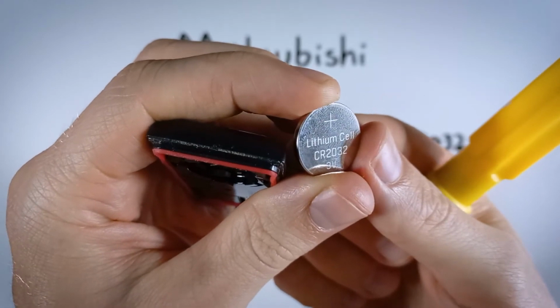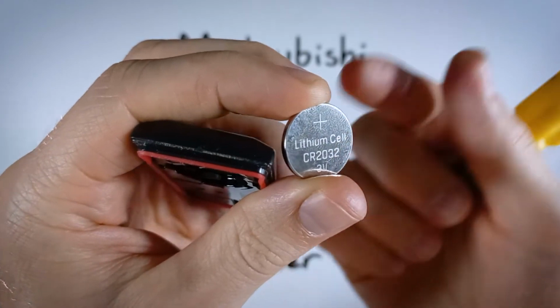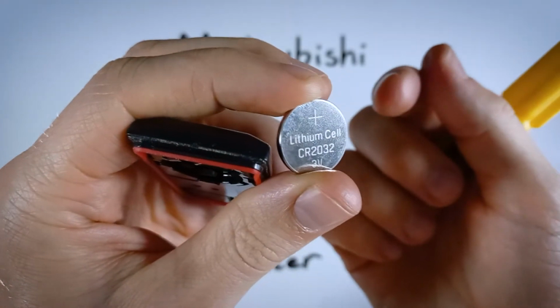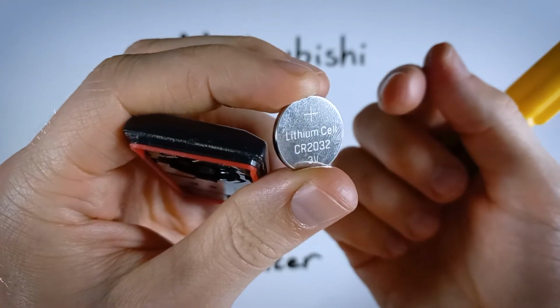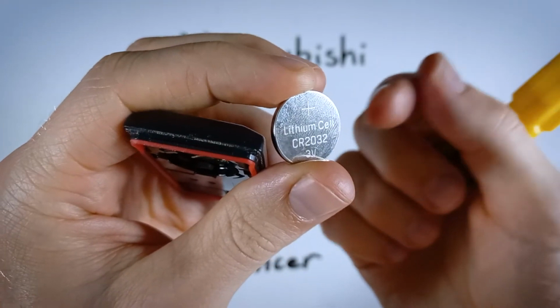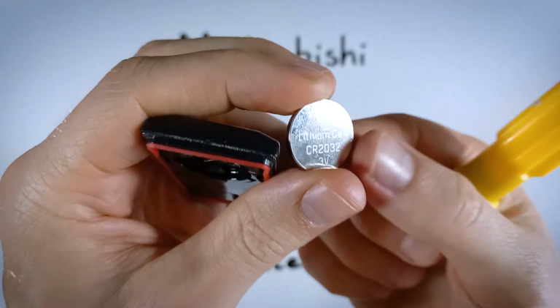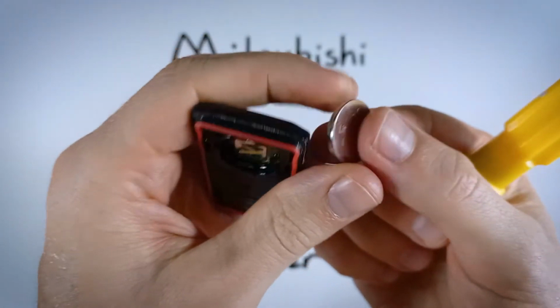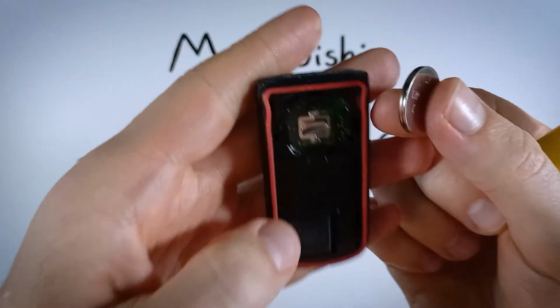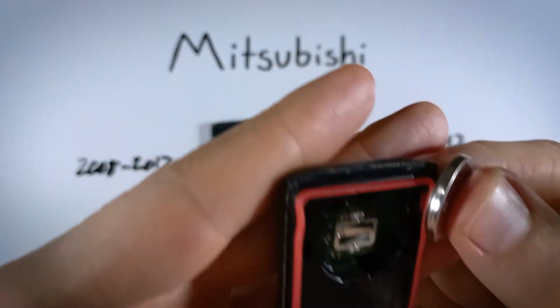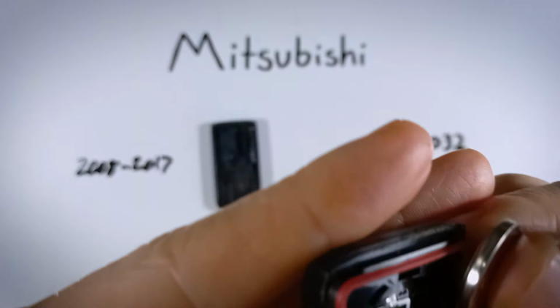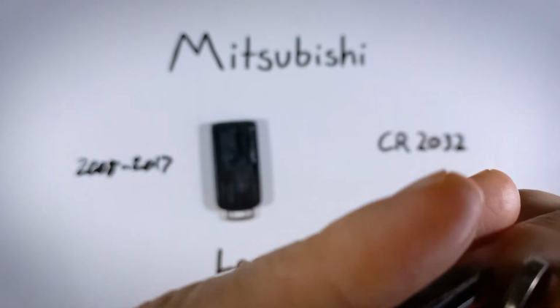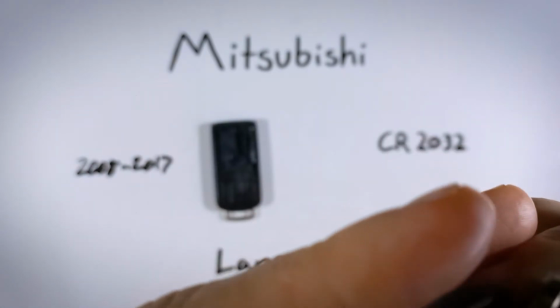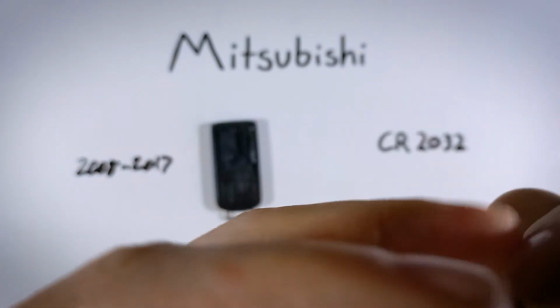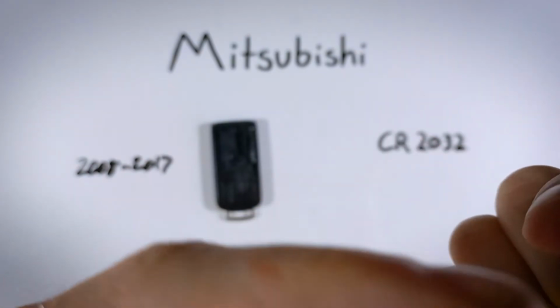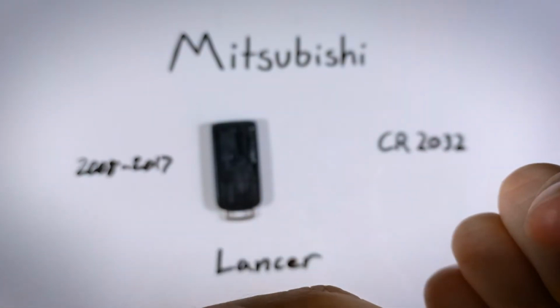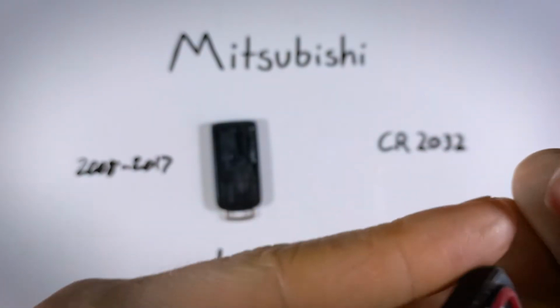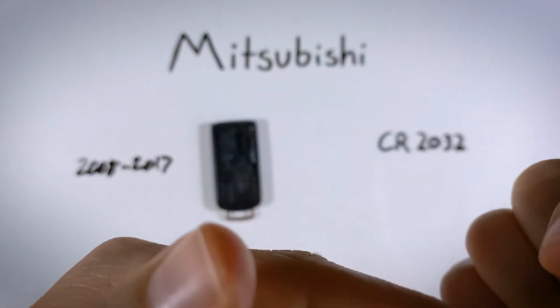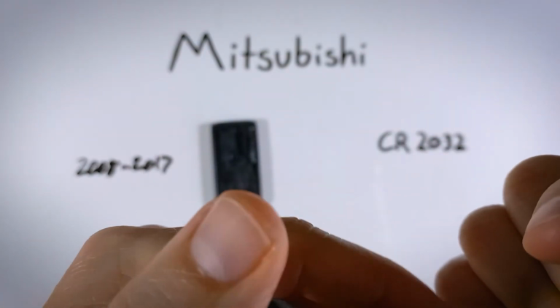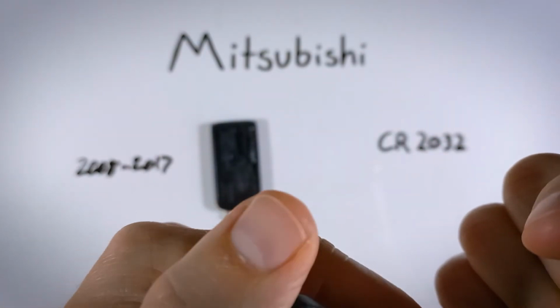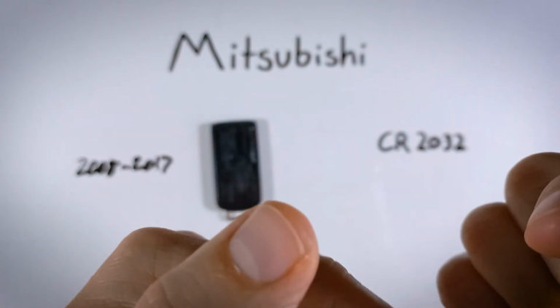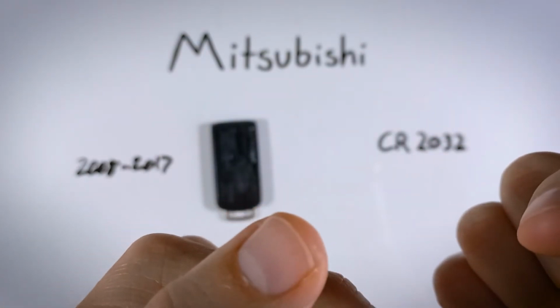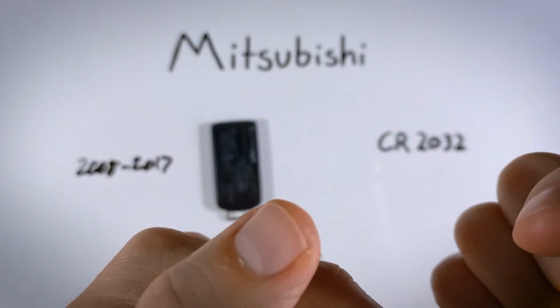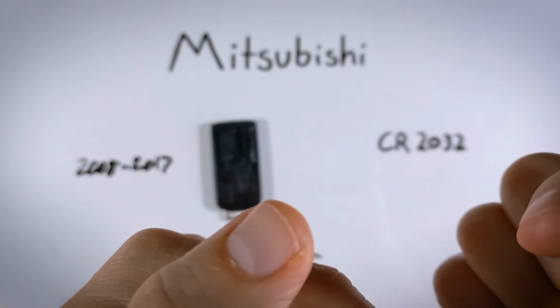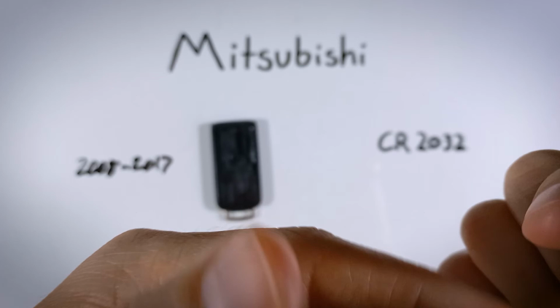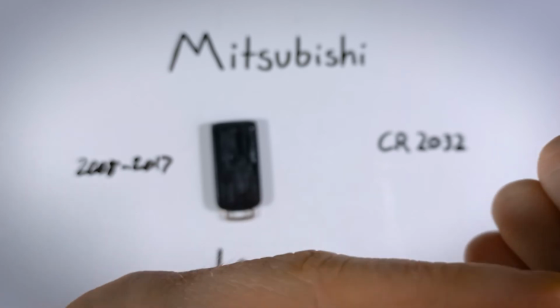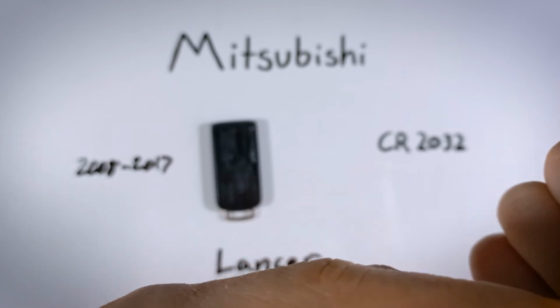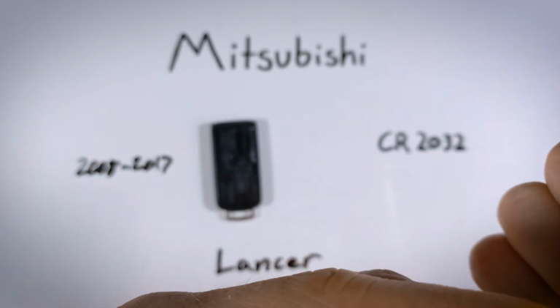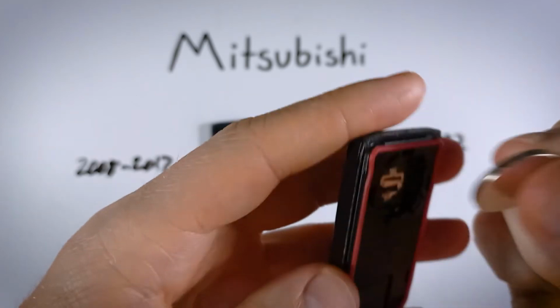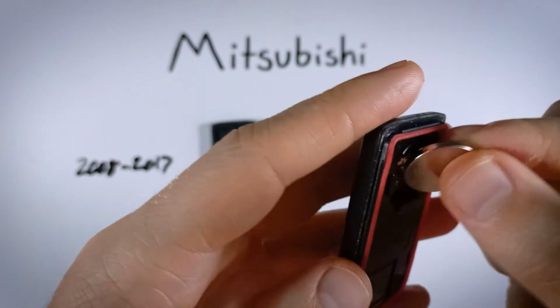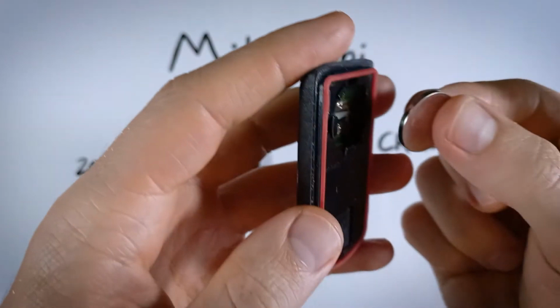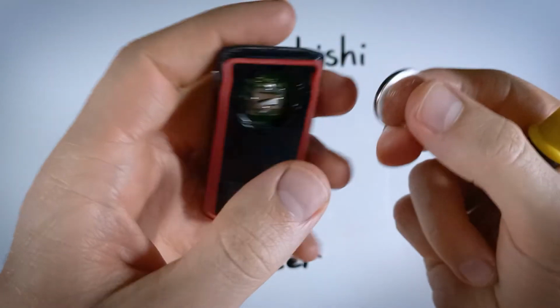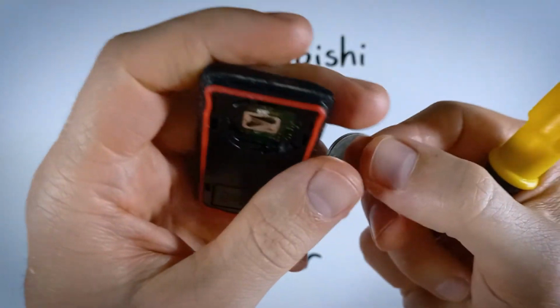Go ahead and dispose of your old battery and grab your new one. When we're putting it in, just trying to verify here — yes, it was positive side up.